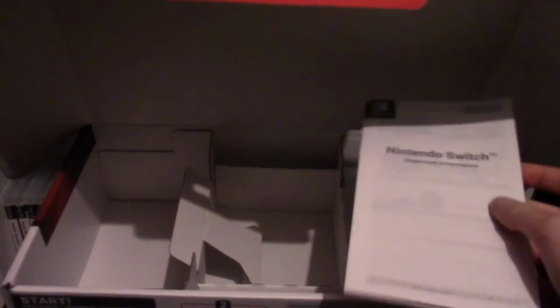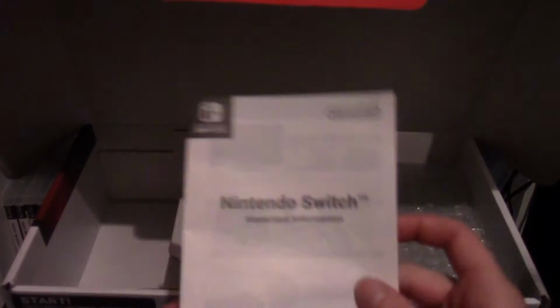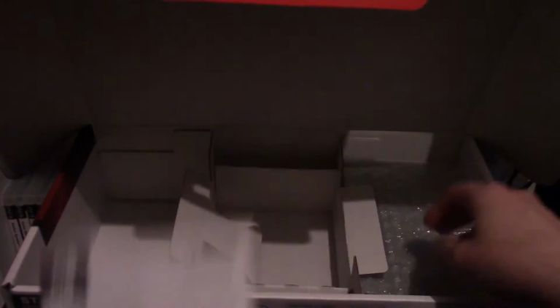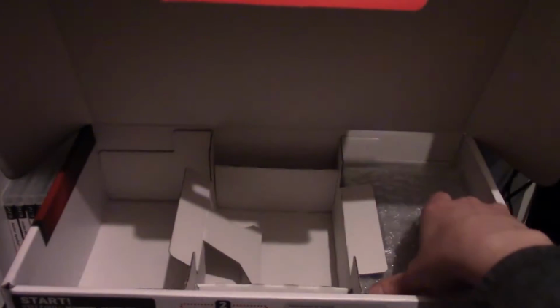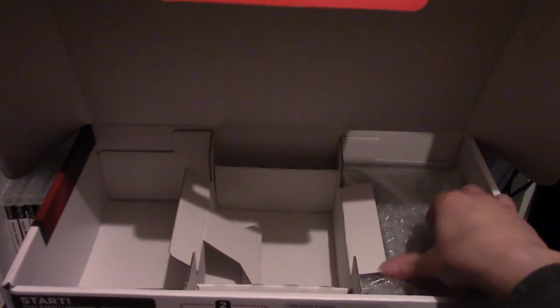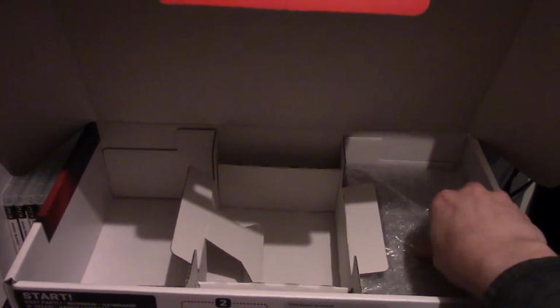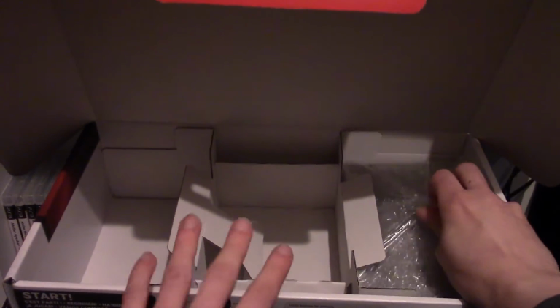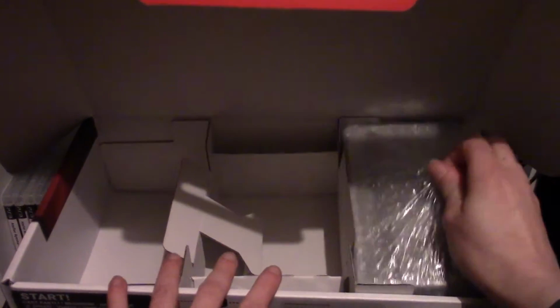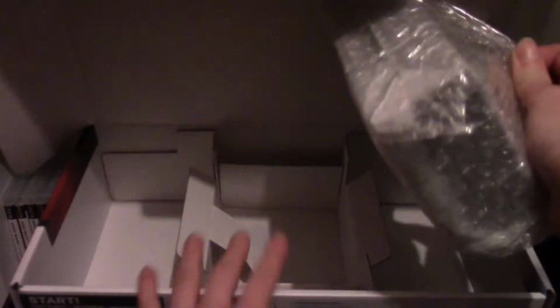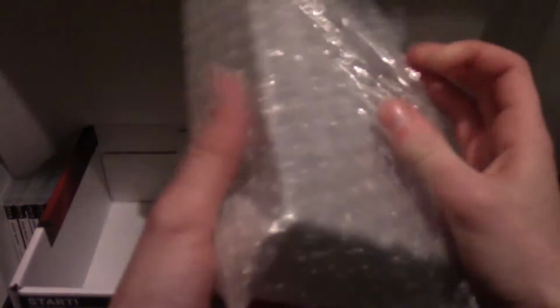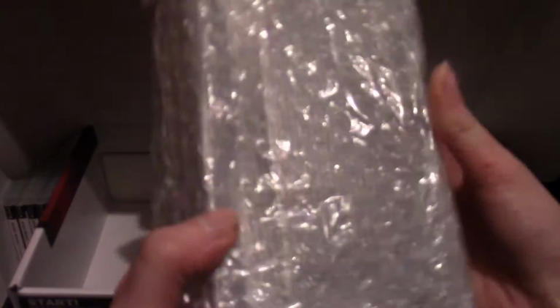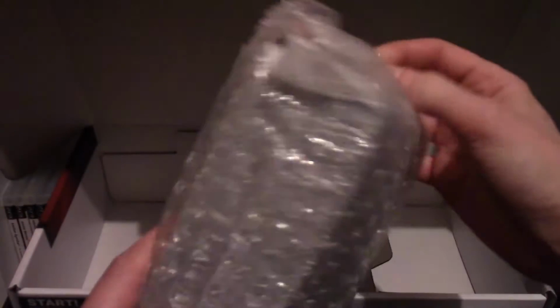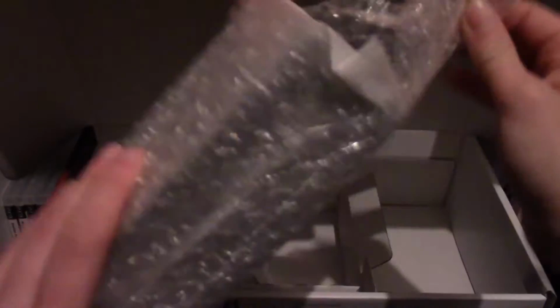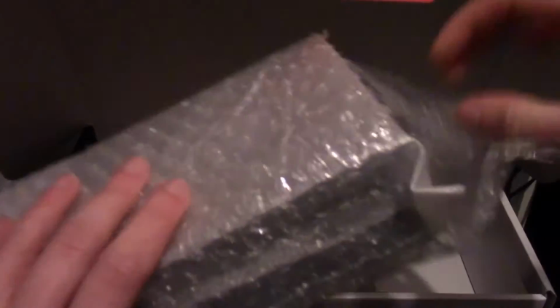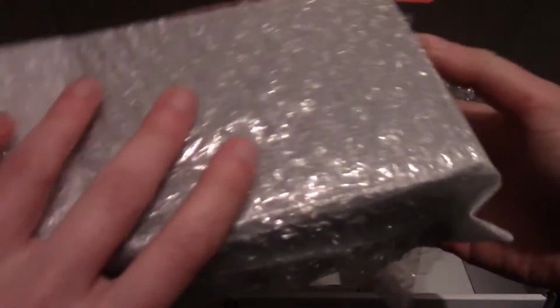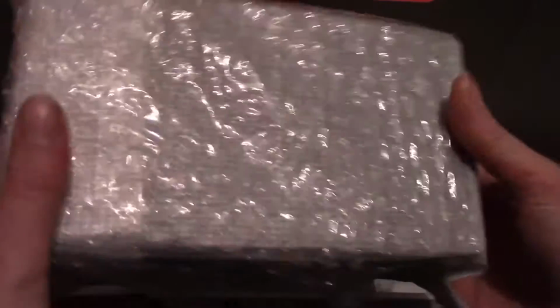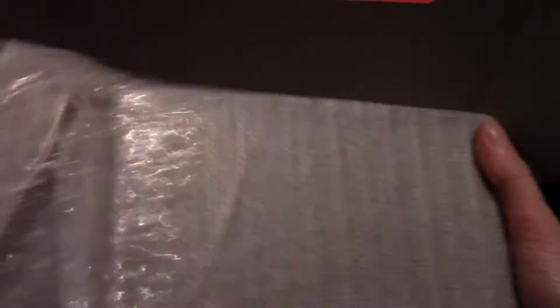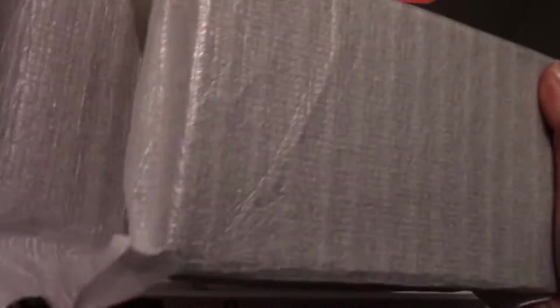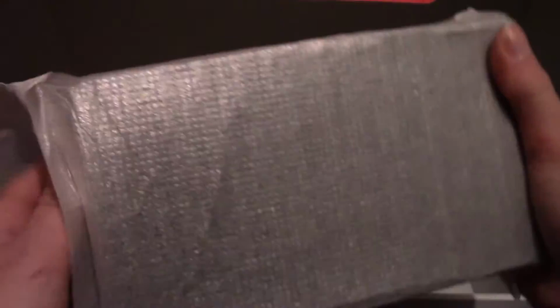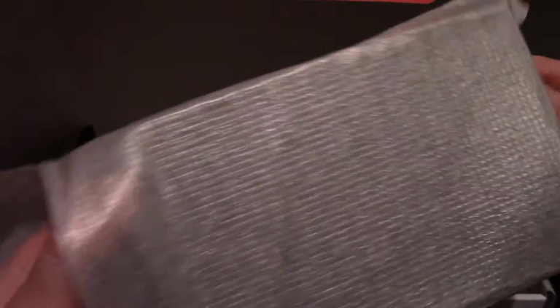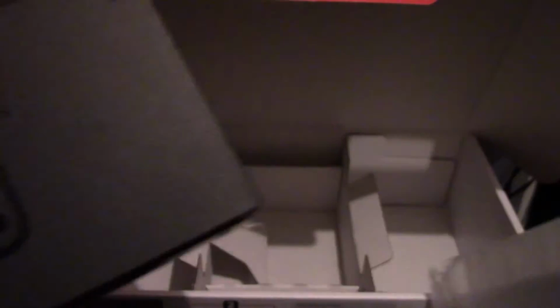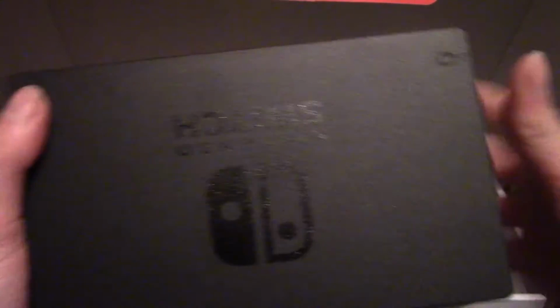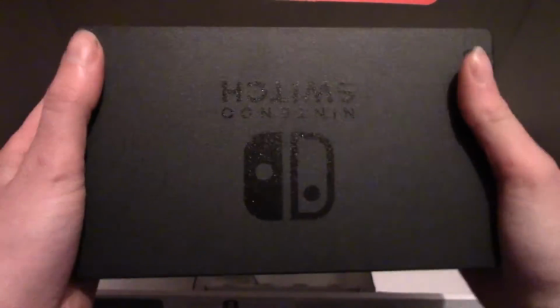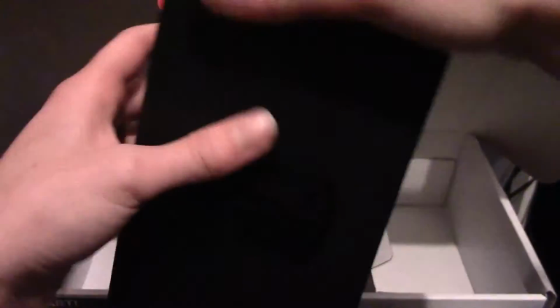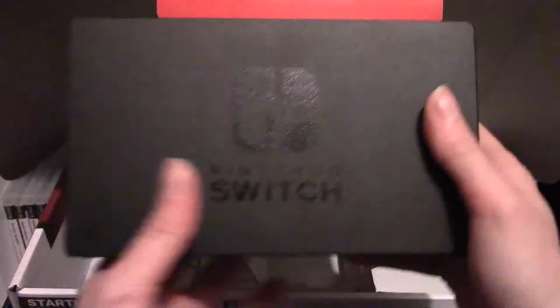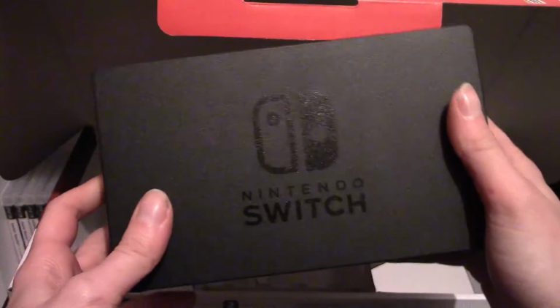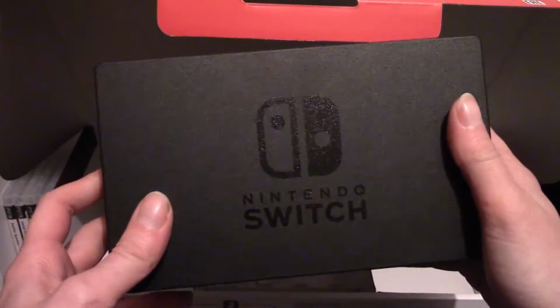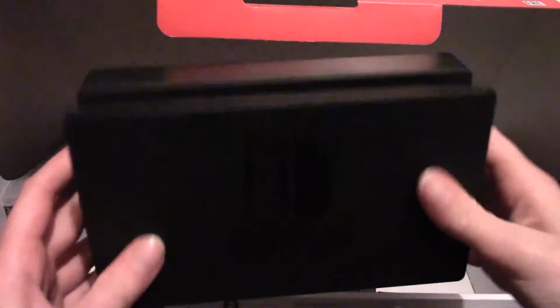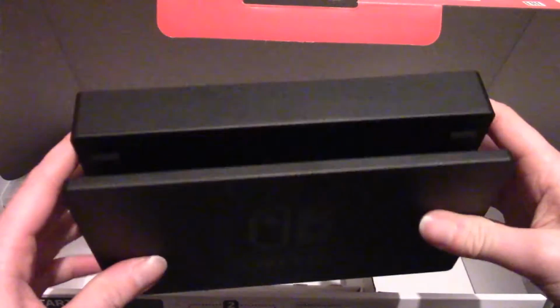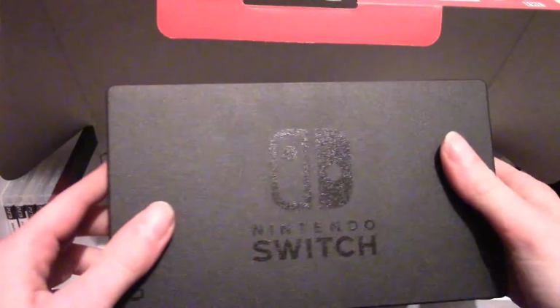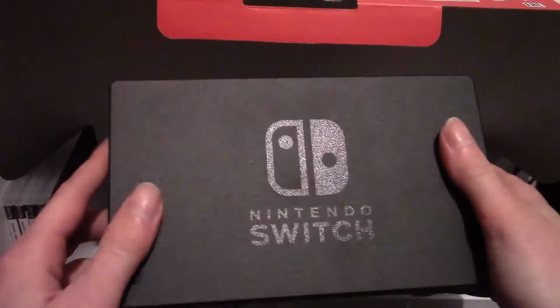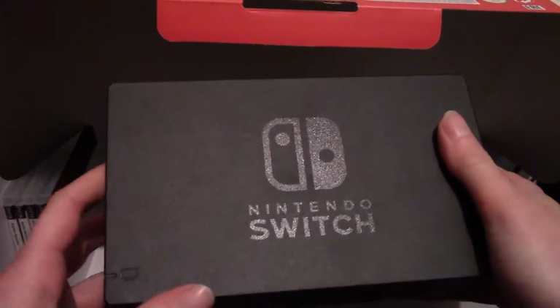A great thing about this system is it has local multiplayer right out of the box. And that leaves this, which must be the dock for the Nintendo Switch. The console slides into this to get it onto your television.